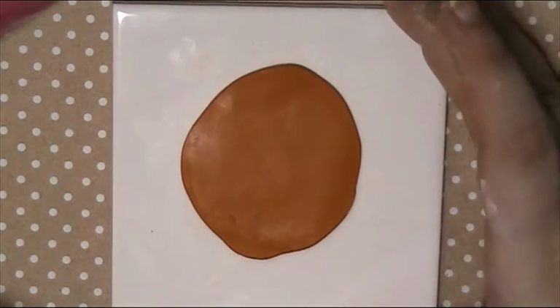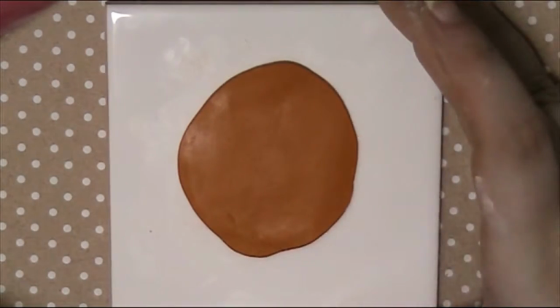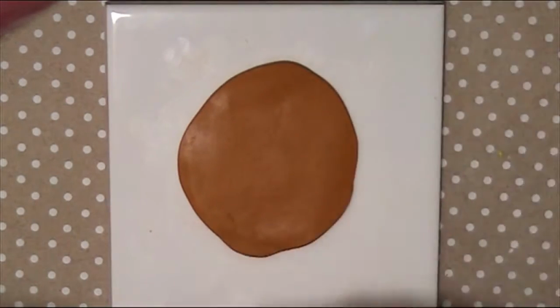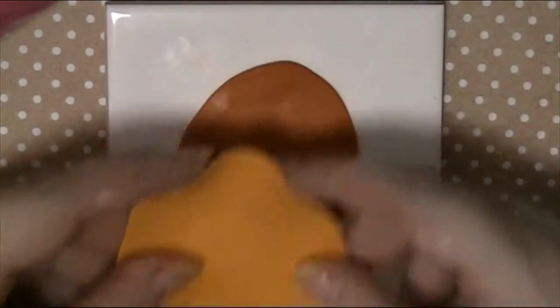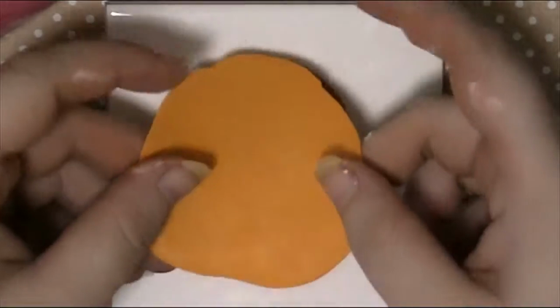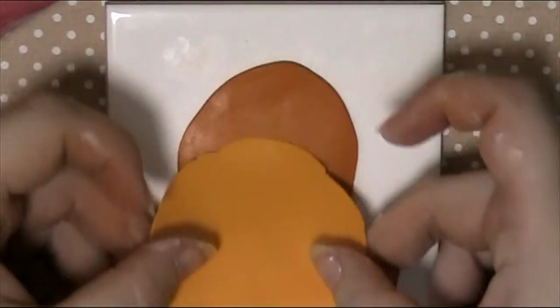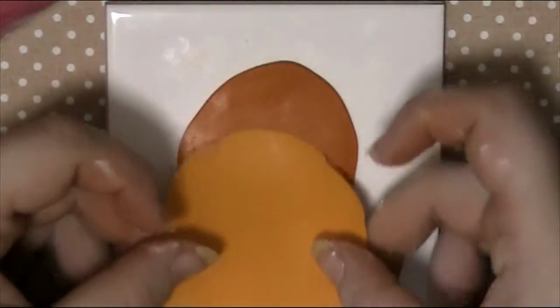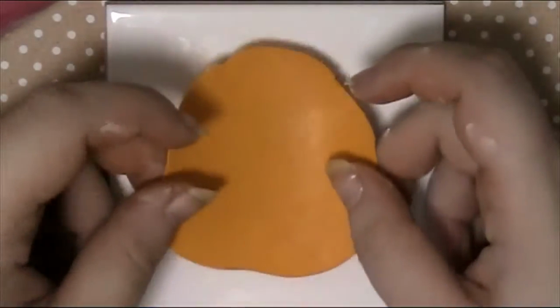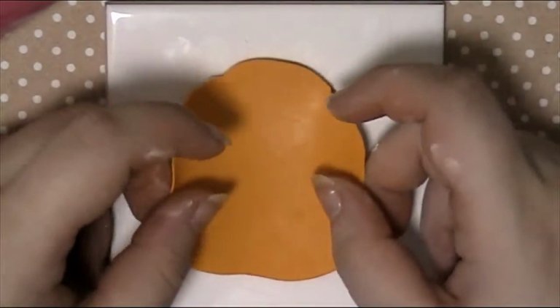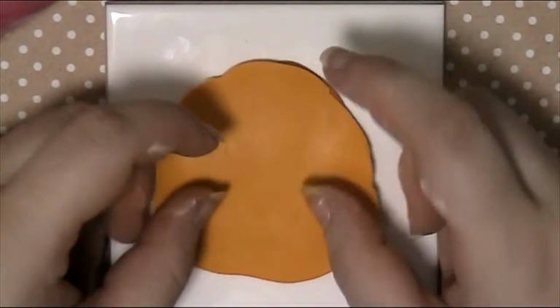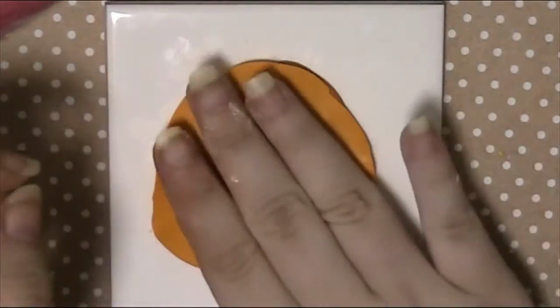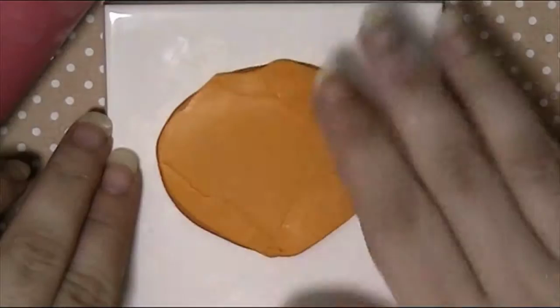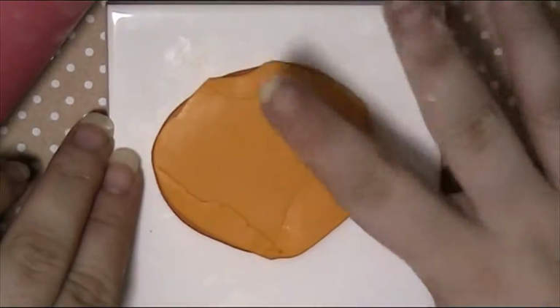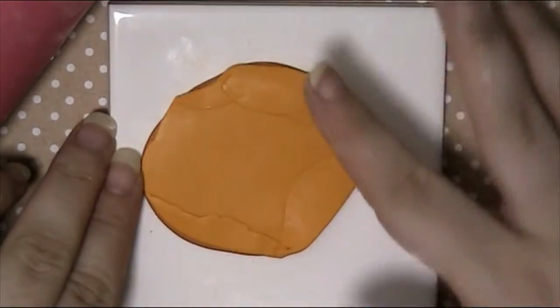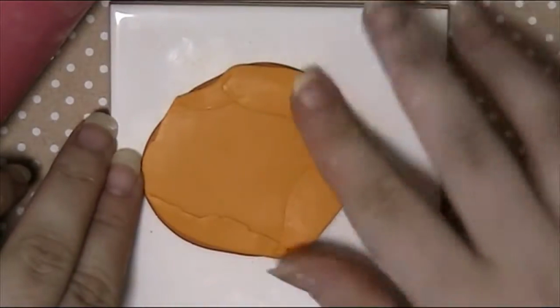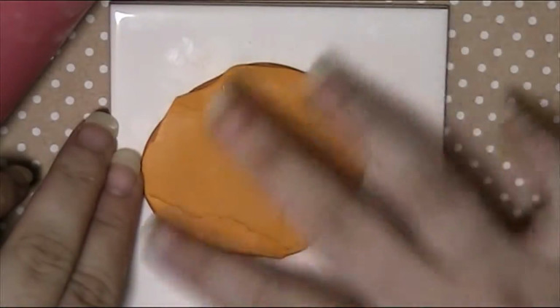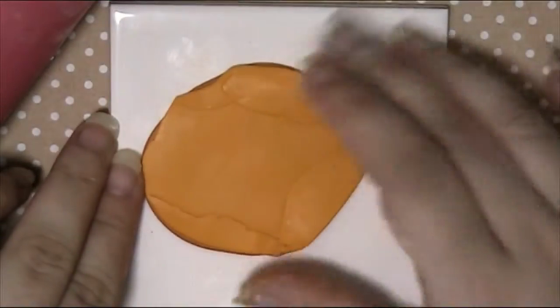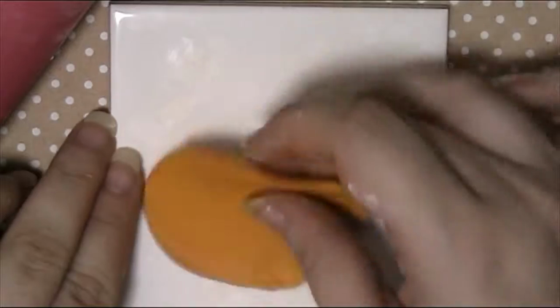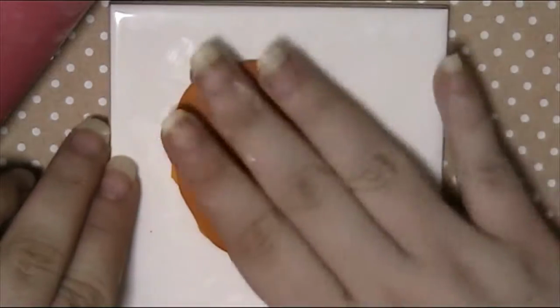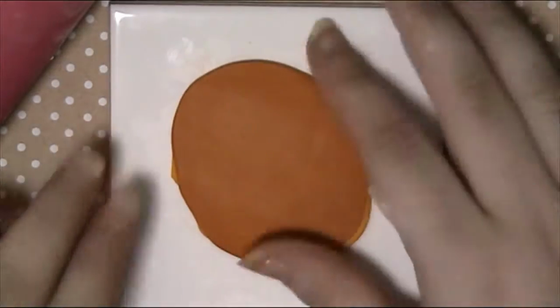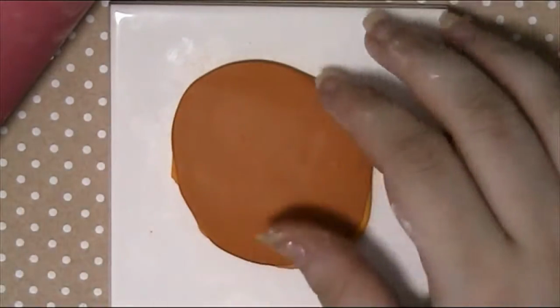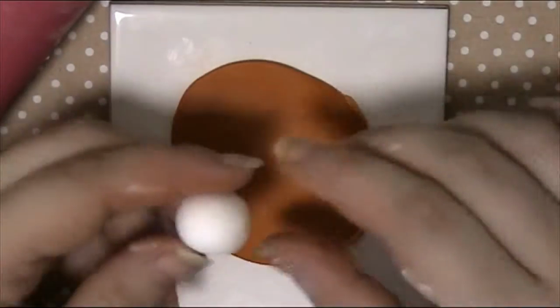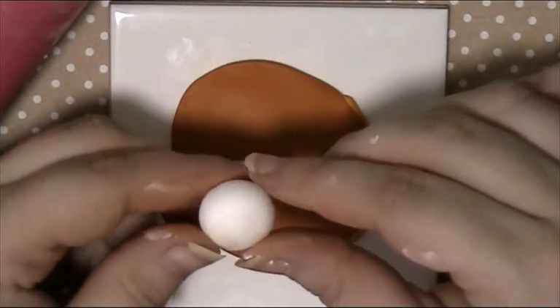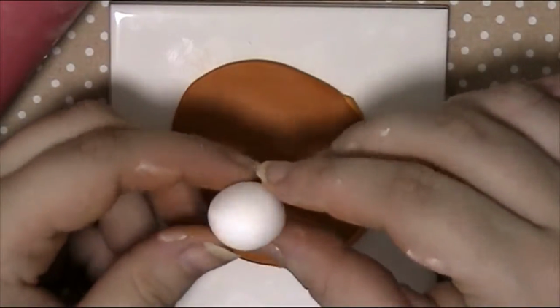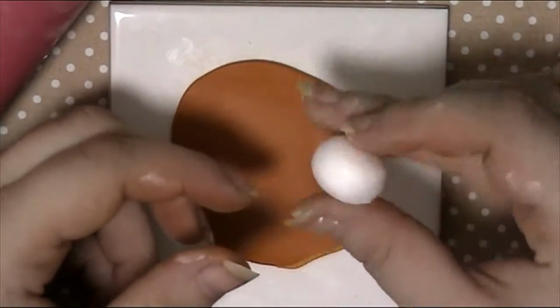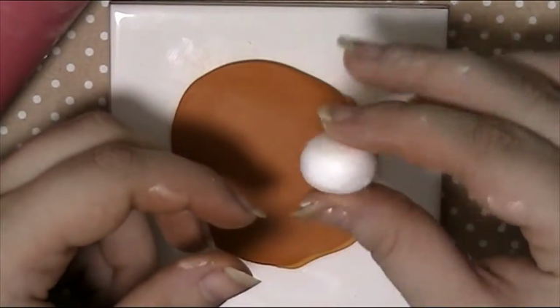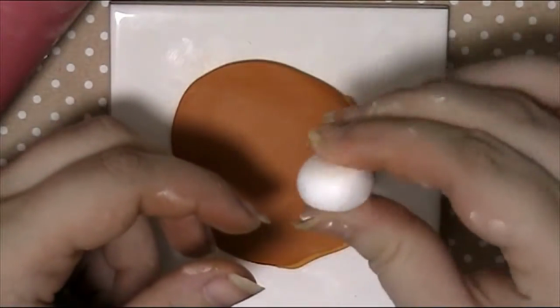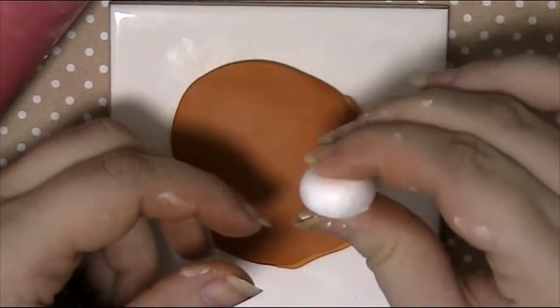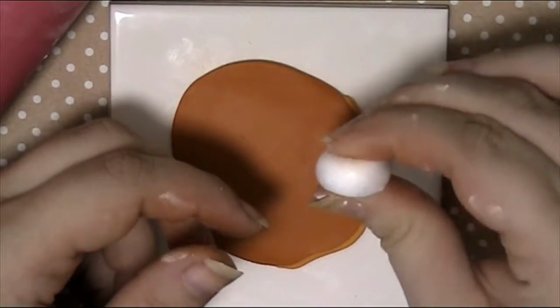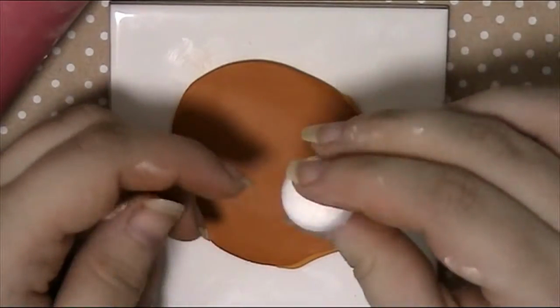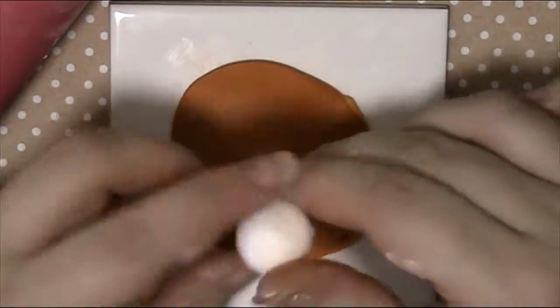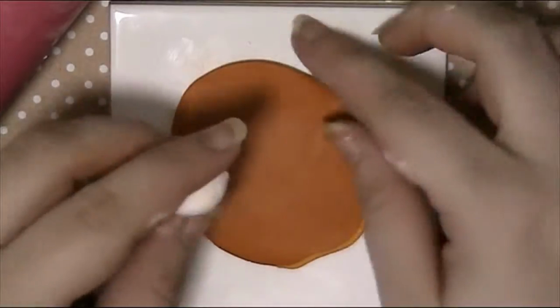I used two colours of orange clay. The yellow-orange clay will be in the centre. To make the lantern hollow, I used a small polystyrene ball; however, you can use a silicone or wax mould as well.